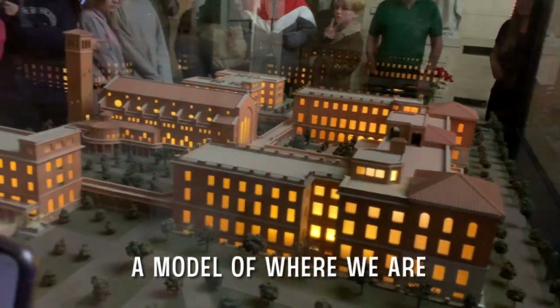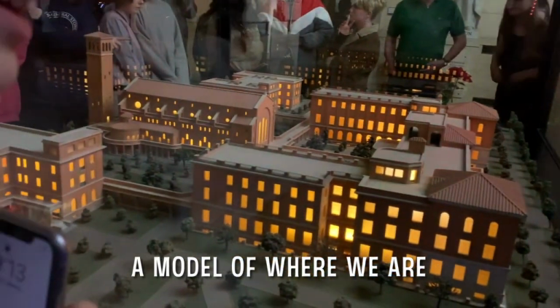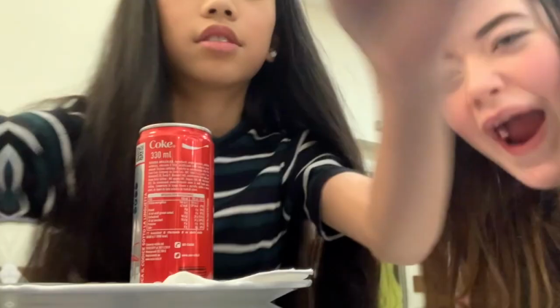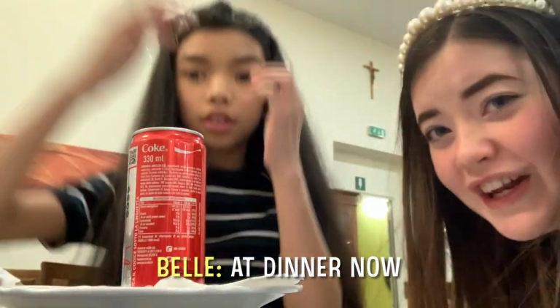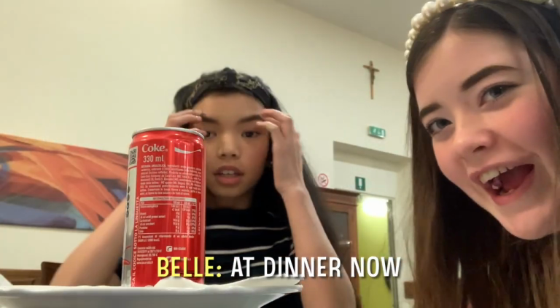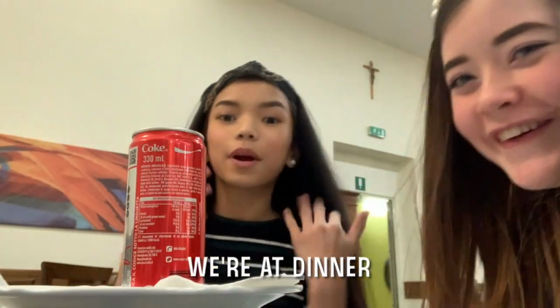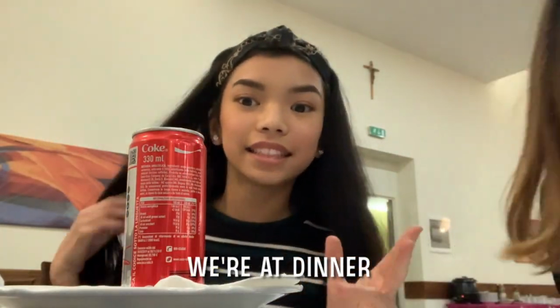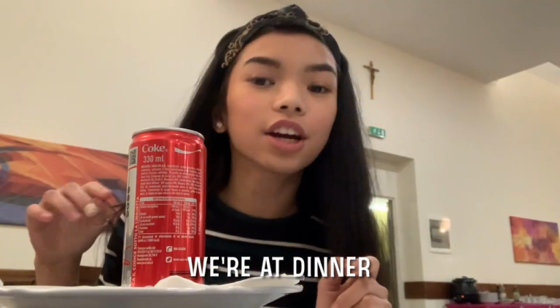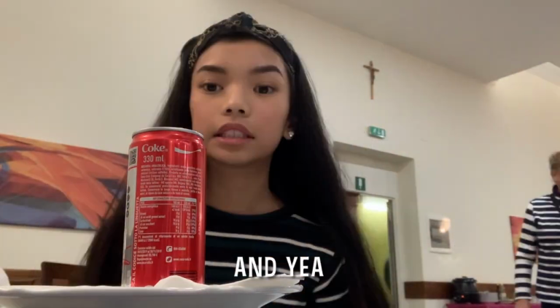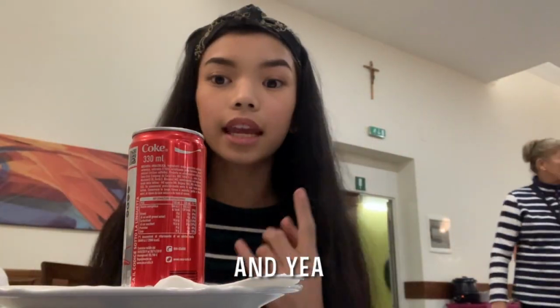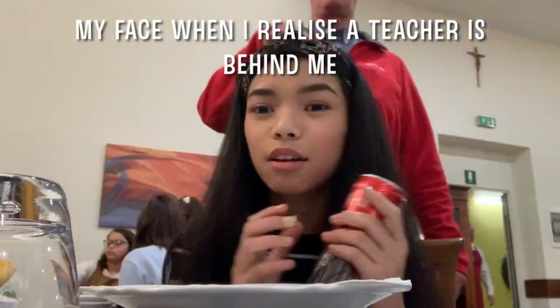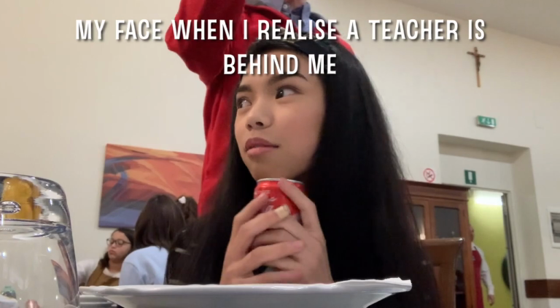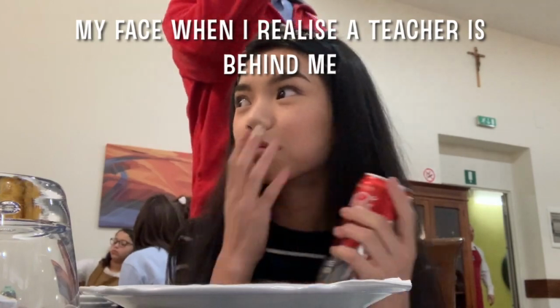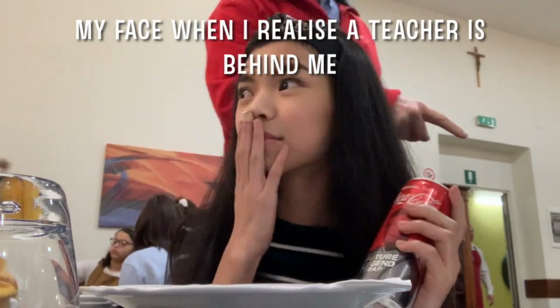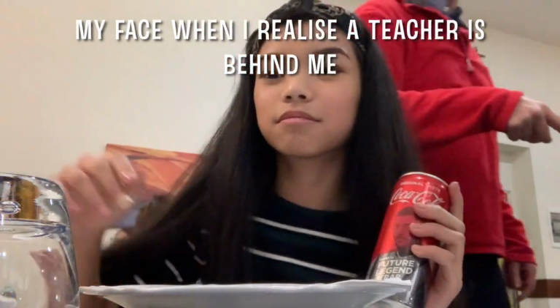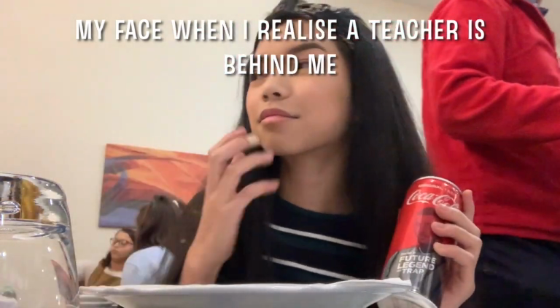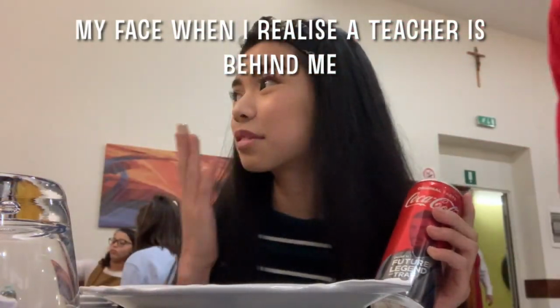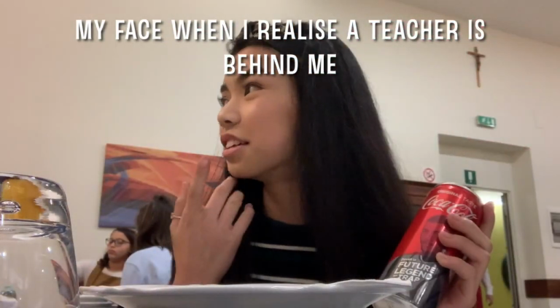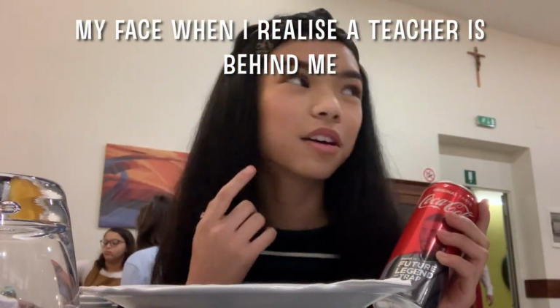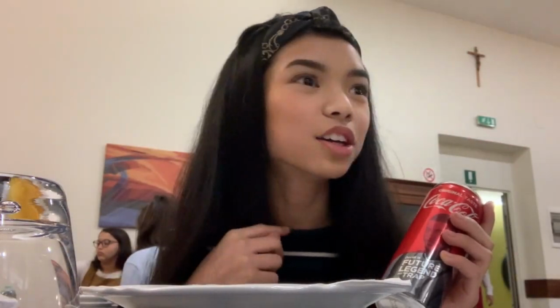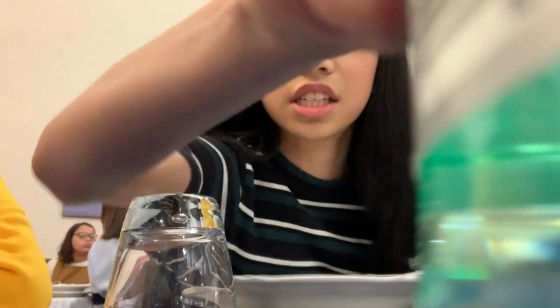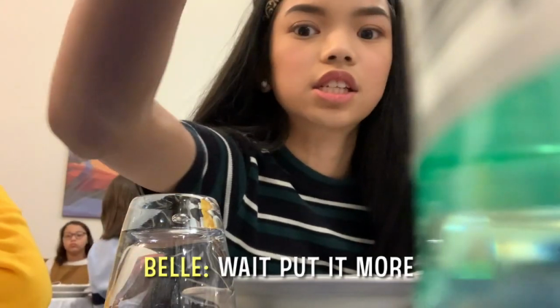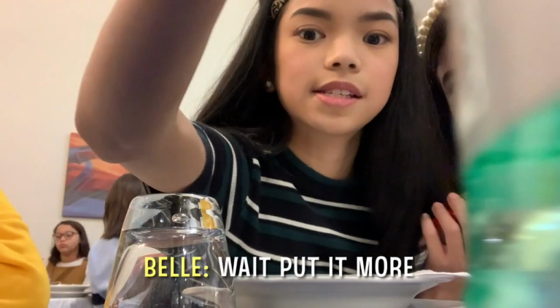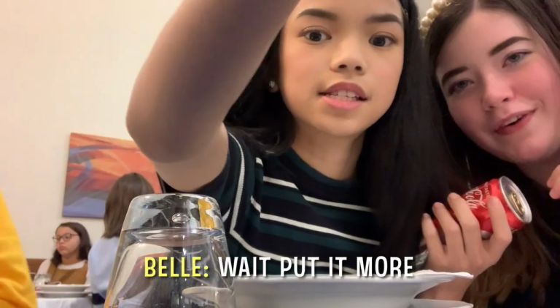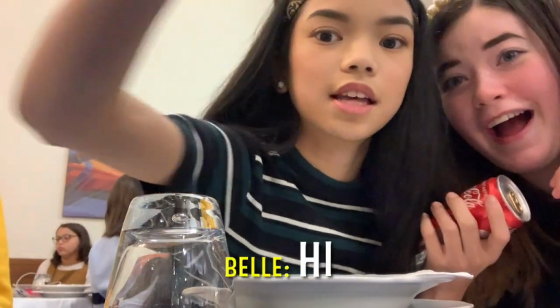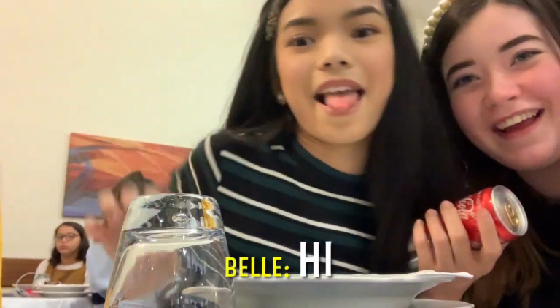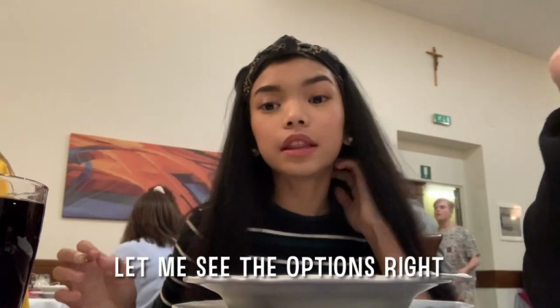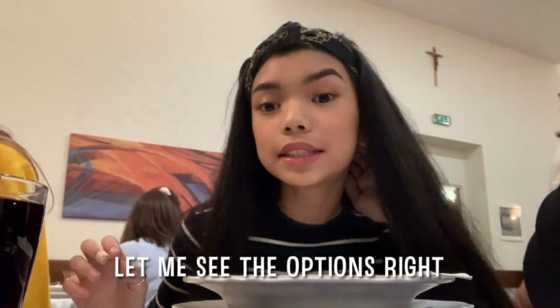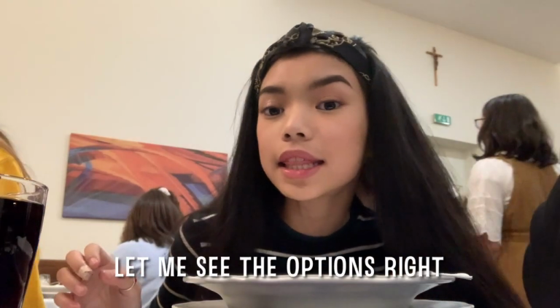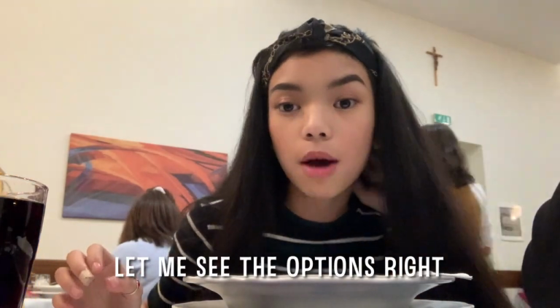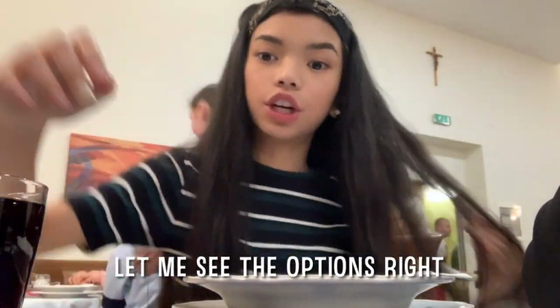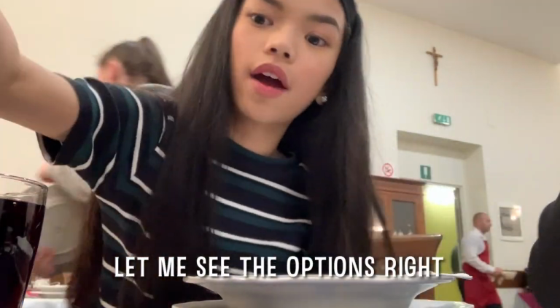We're at dinner now! We're at dinner. Hi — when we see the art suit, right?